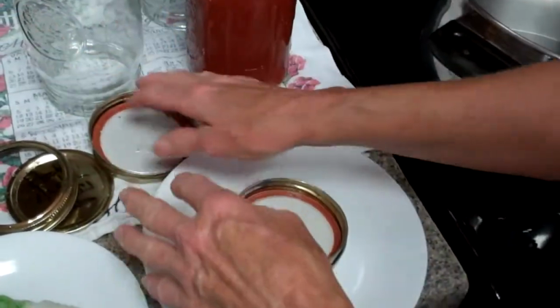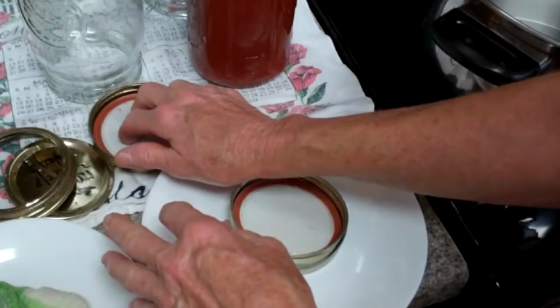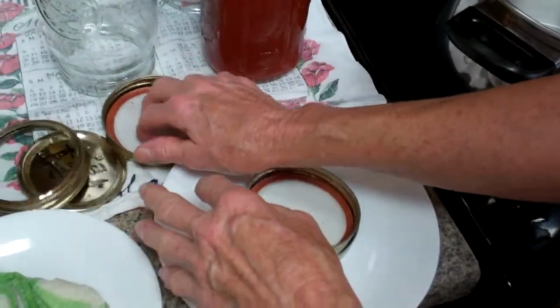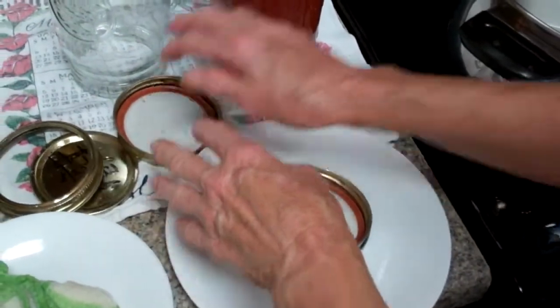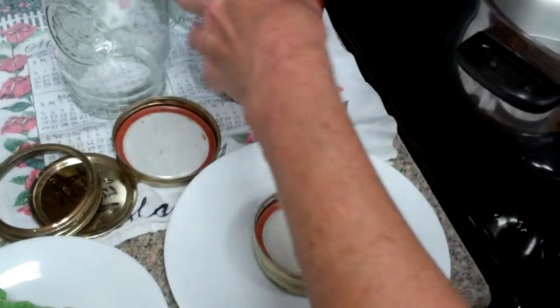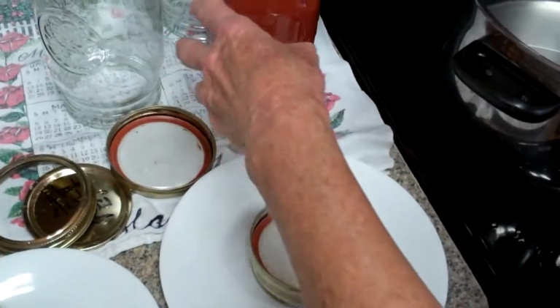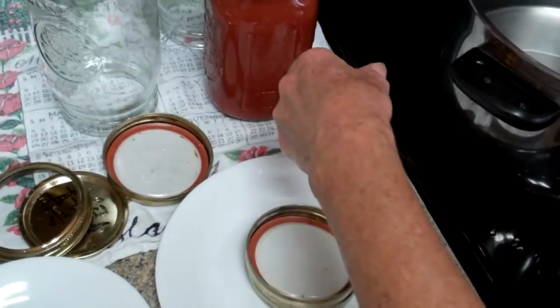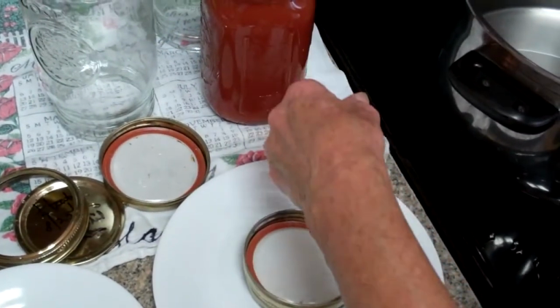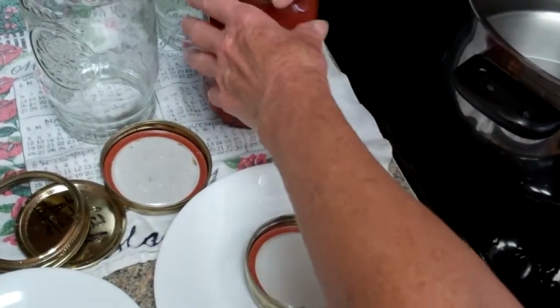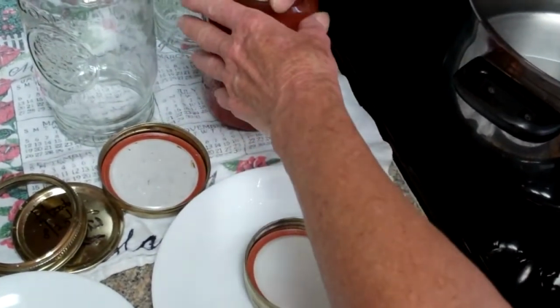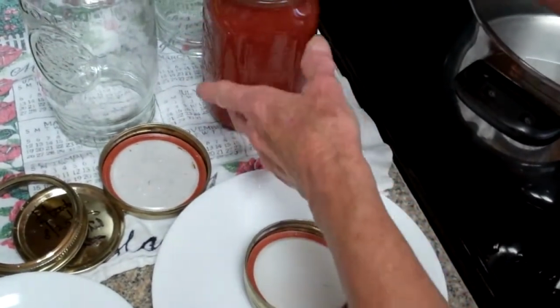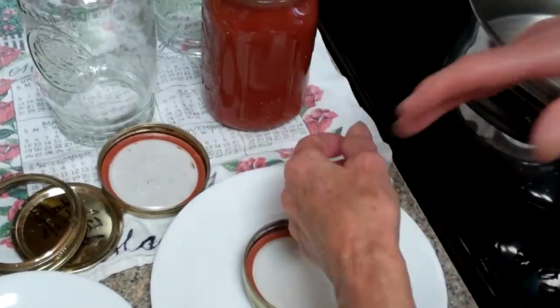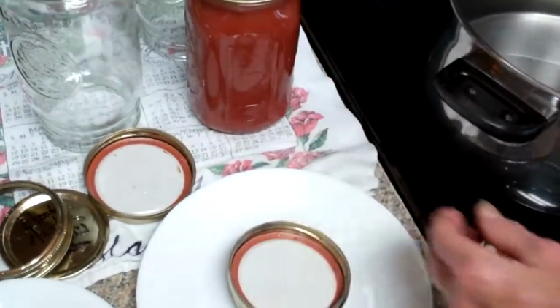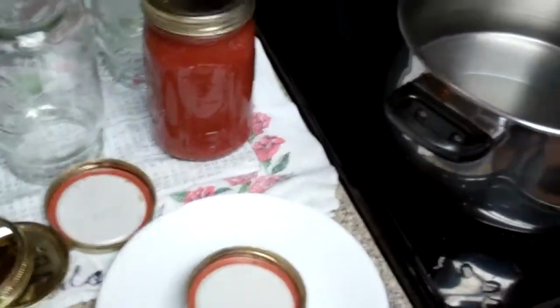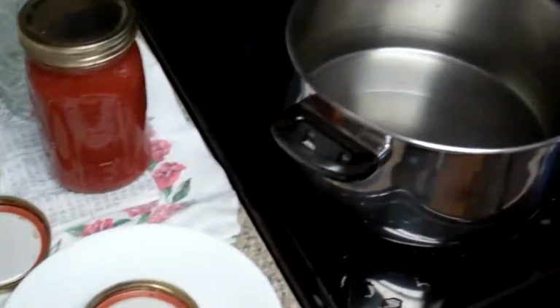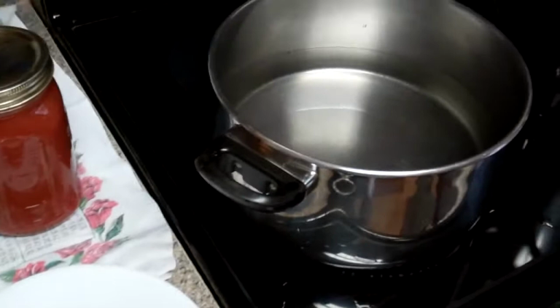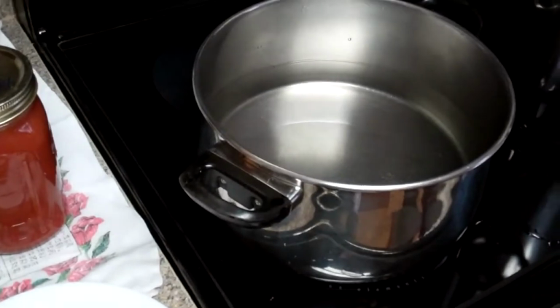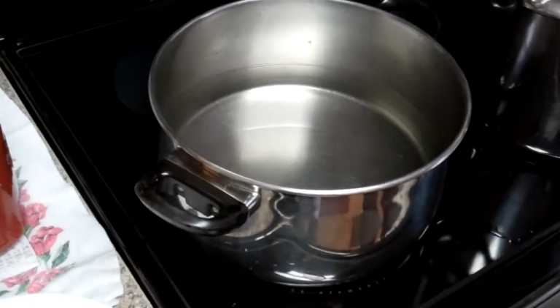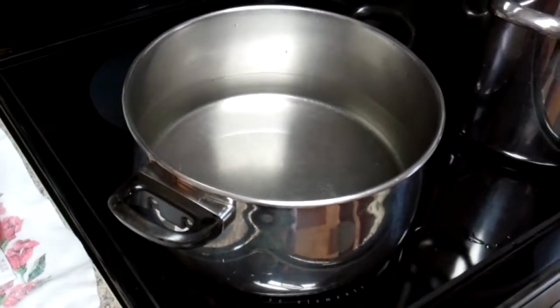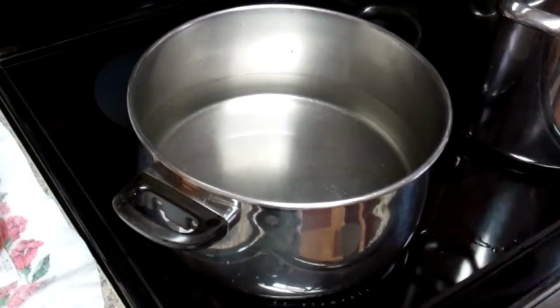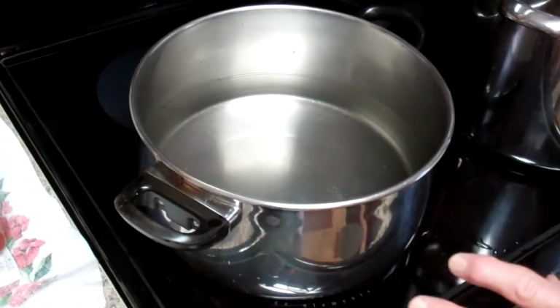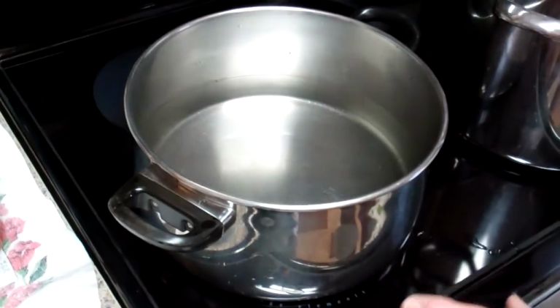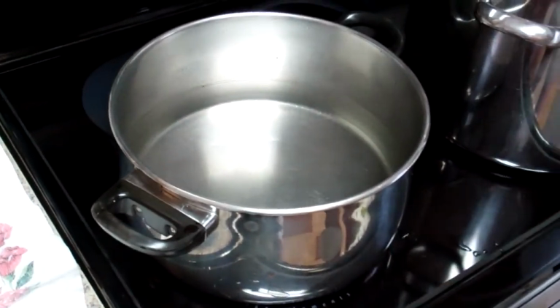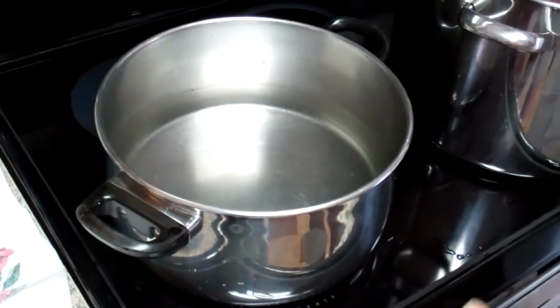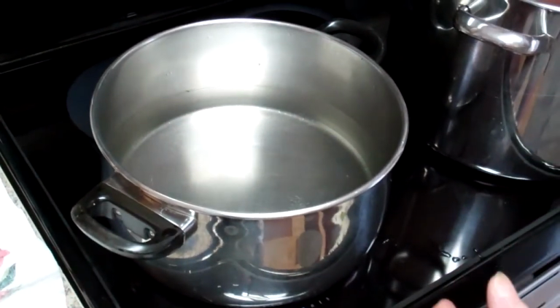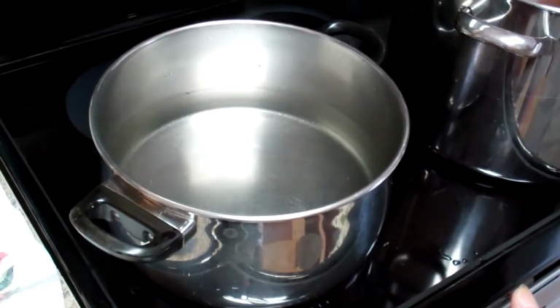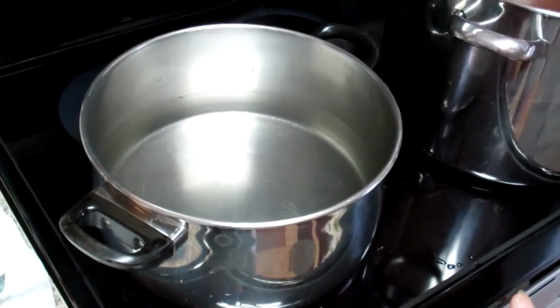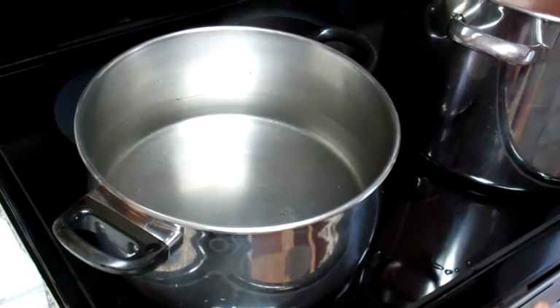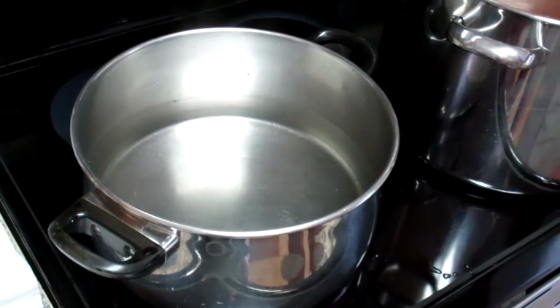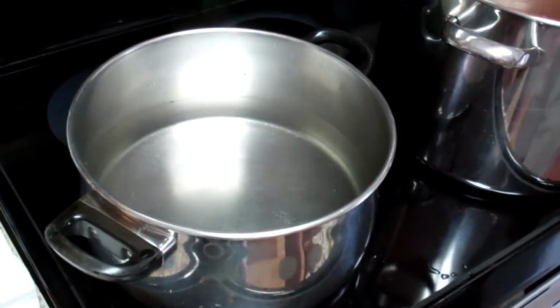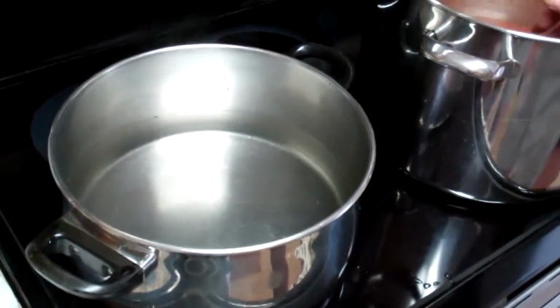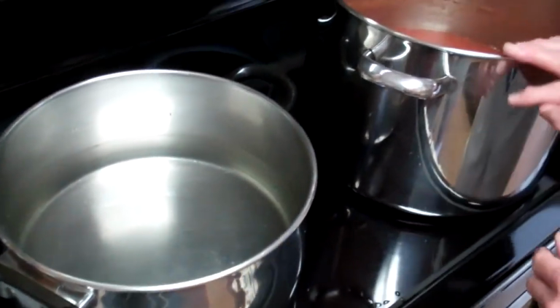When you're canning, you just use your new lids — it's the same principle. You can also take this tomato juice, cool it down, and freeze it in quart-size zip freezer bags.